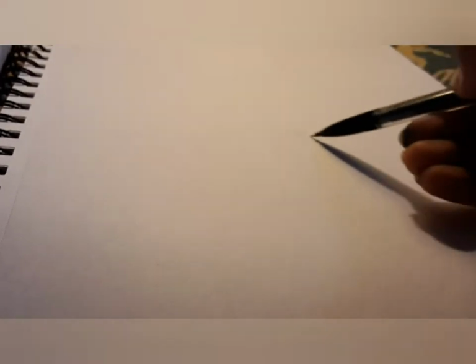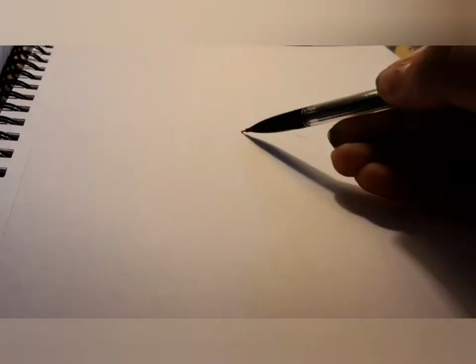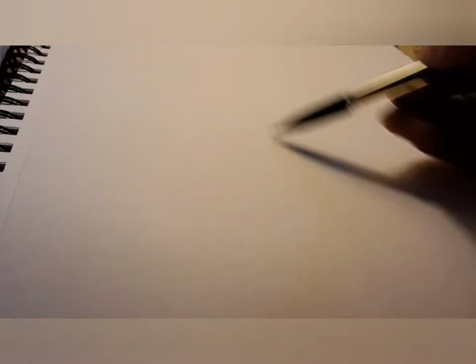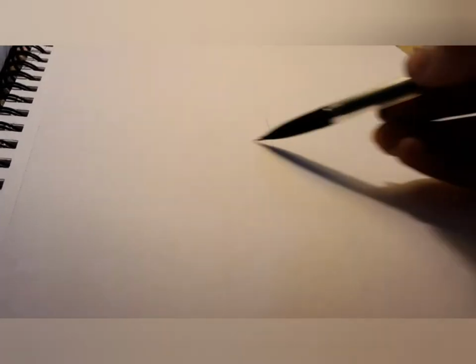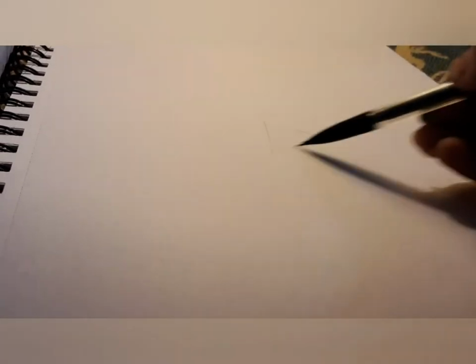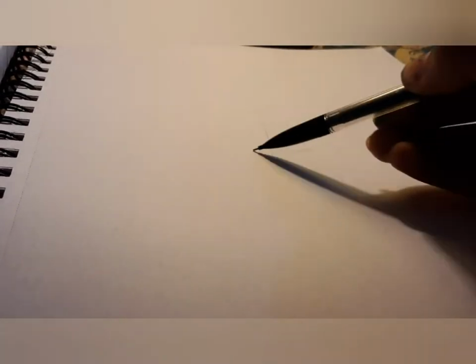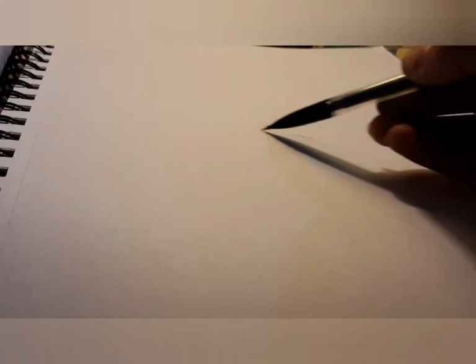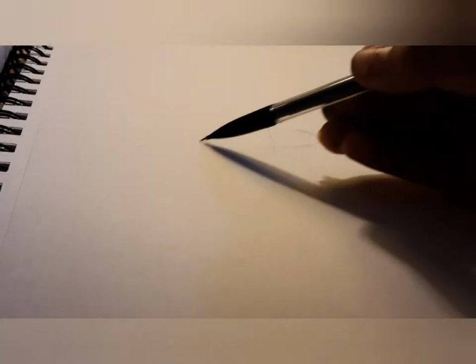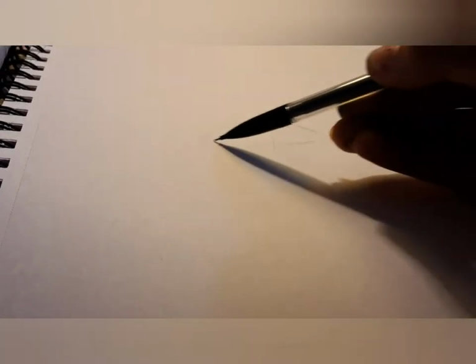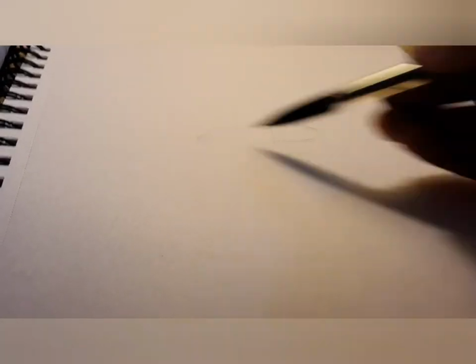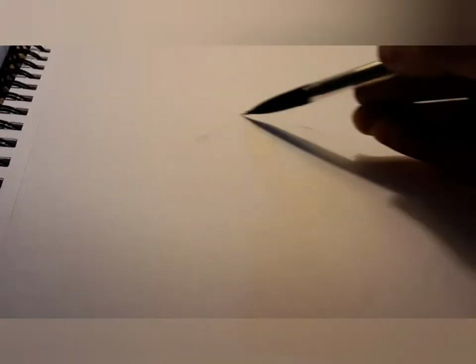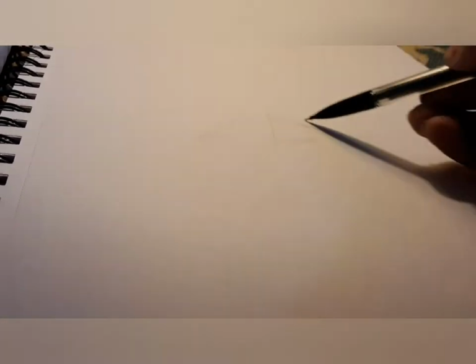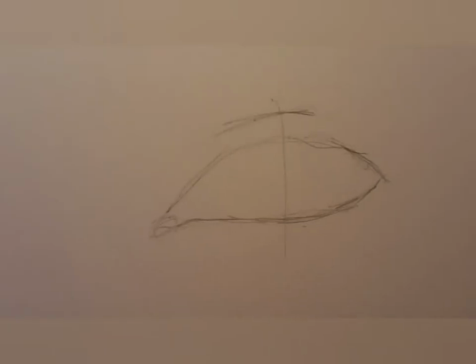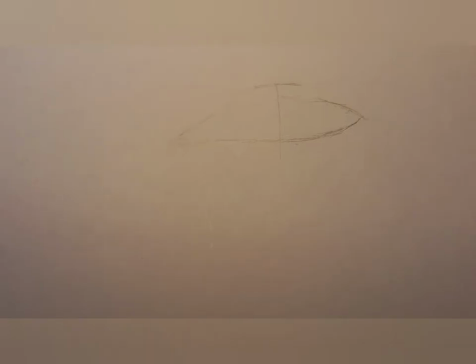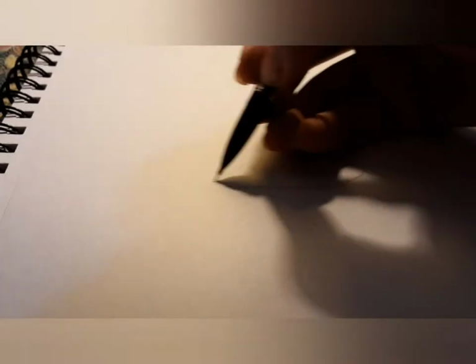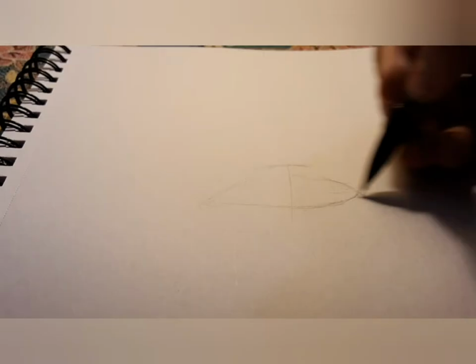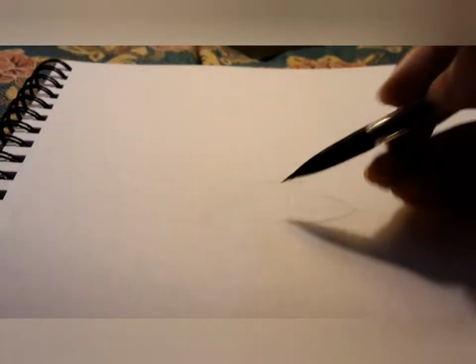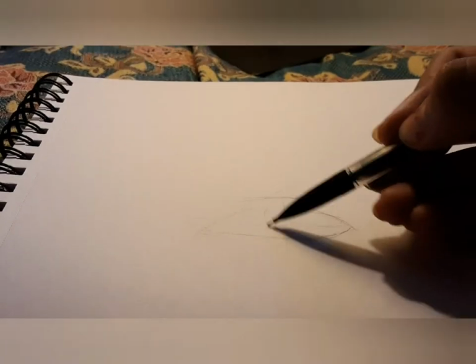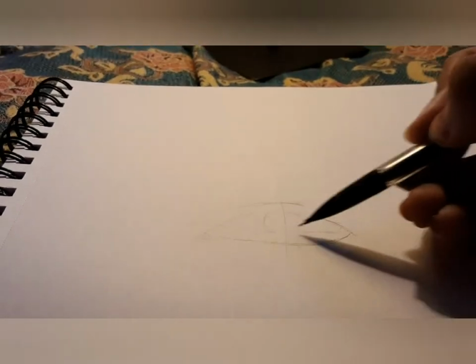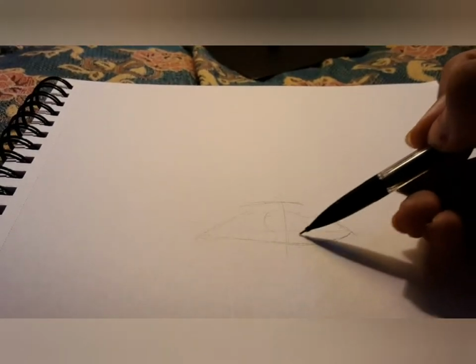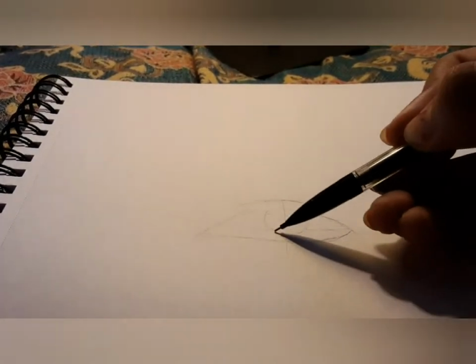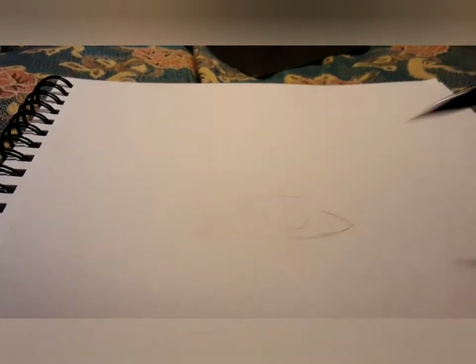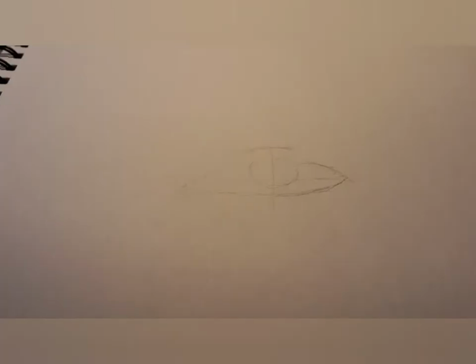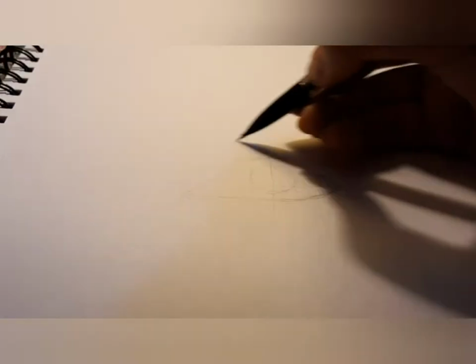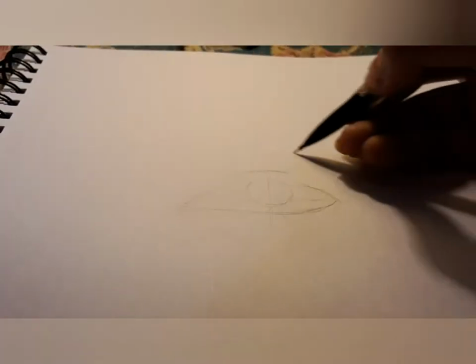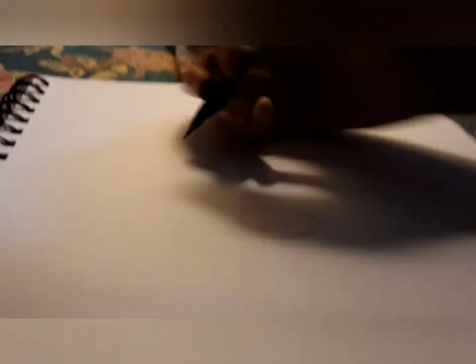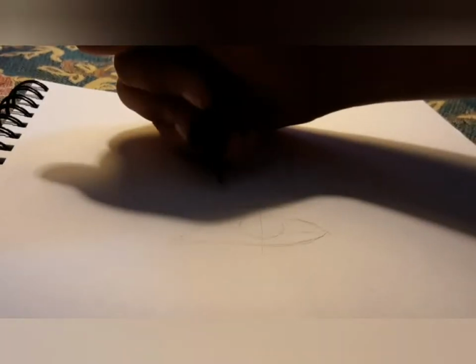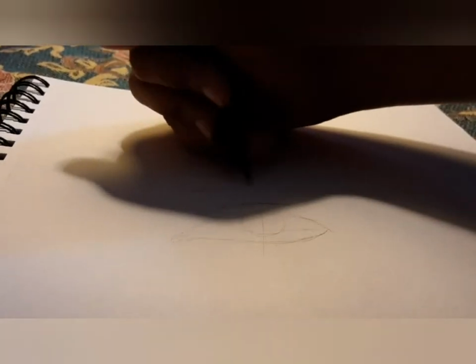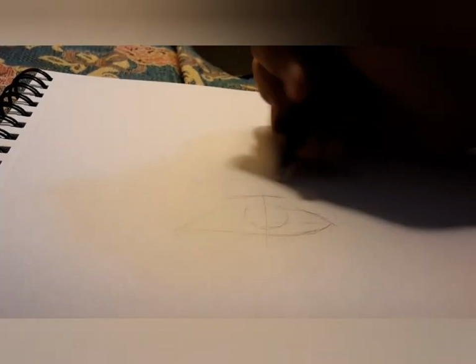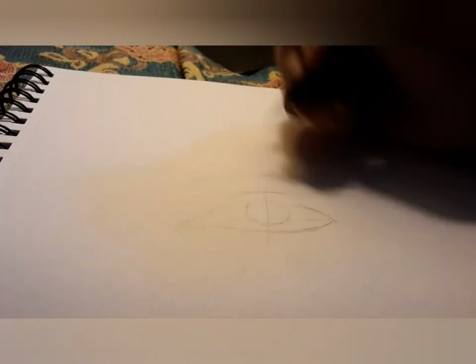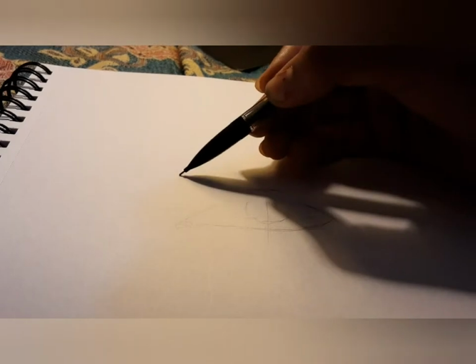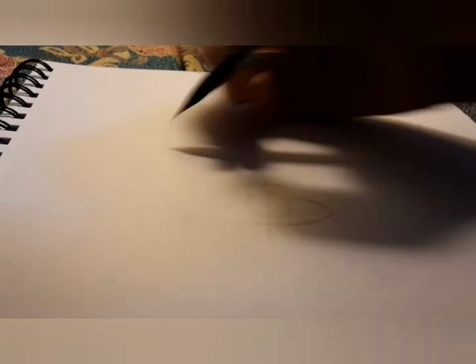Let's see how it works. I'm gonna make an eye — it's my favorite thing to draw — and I'm gonna make the iris blue.